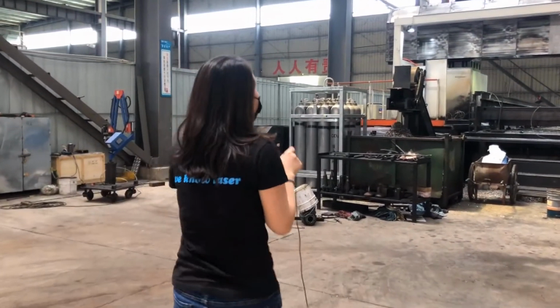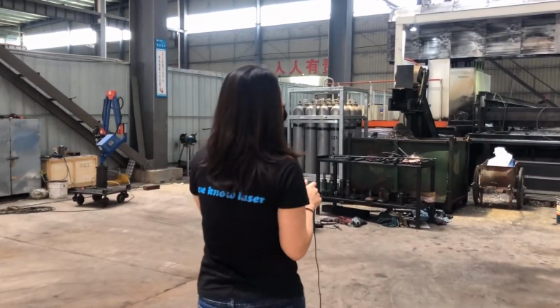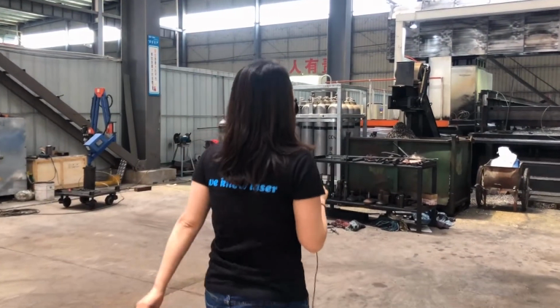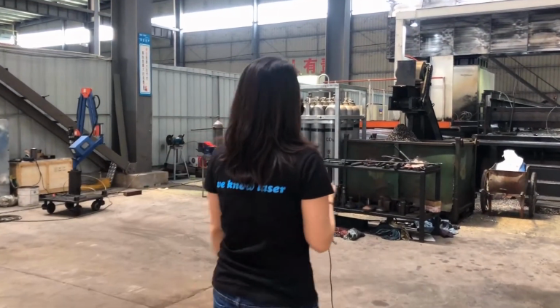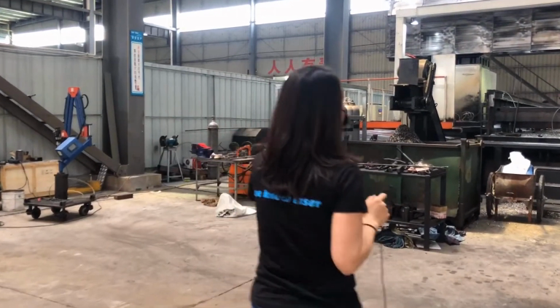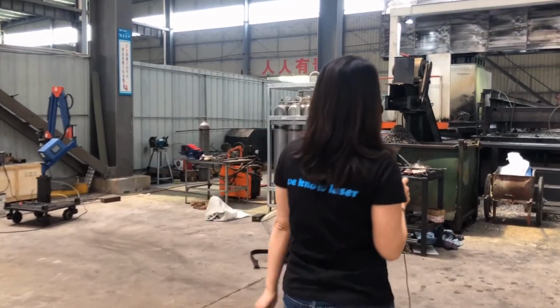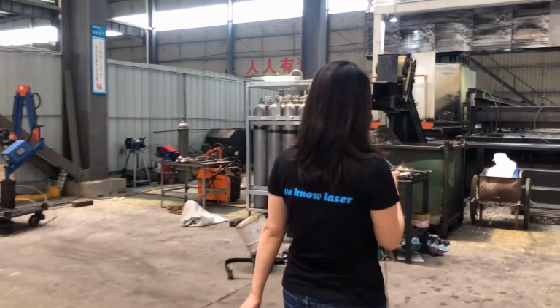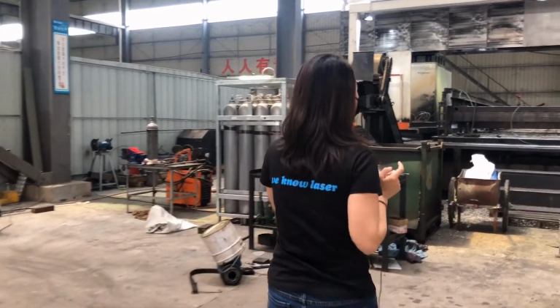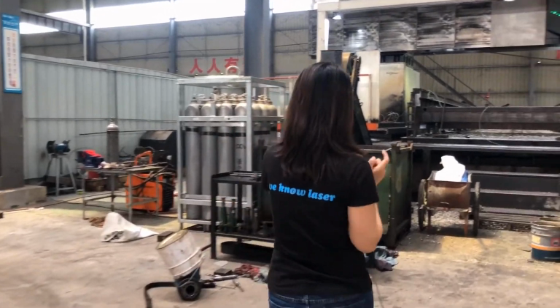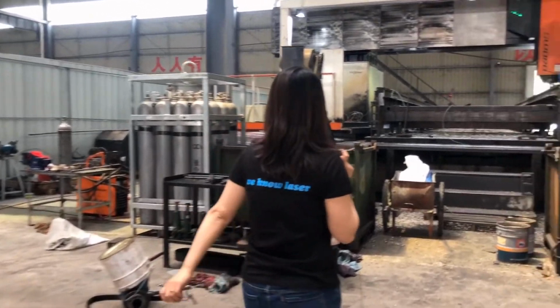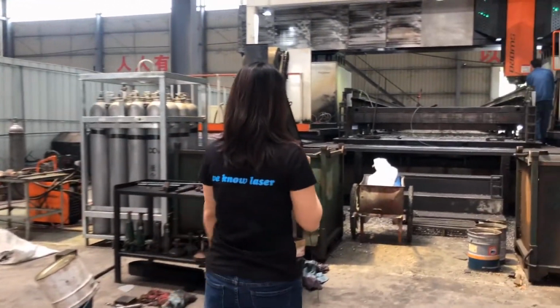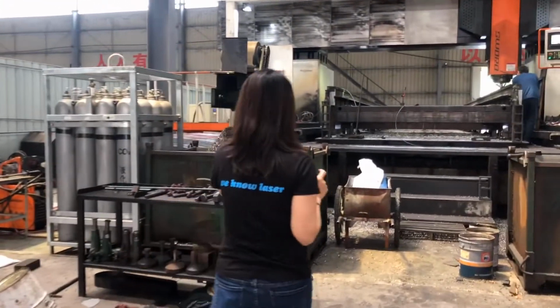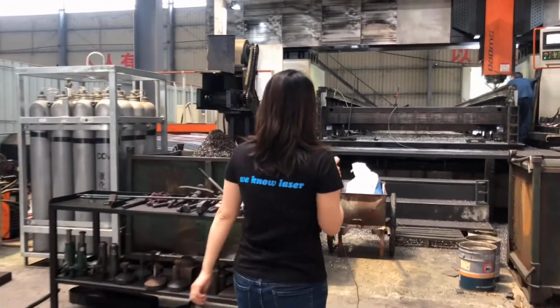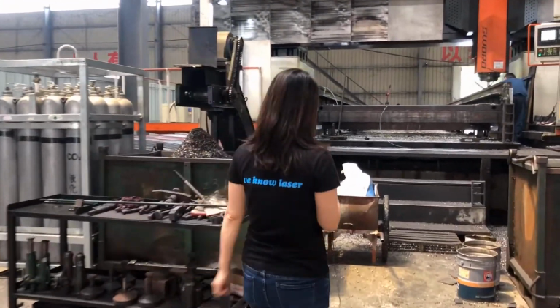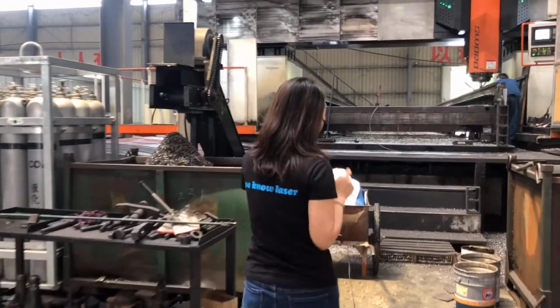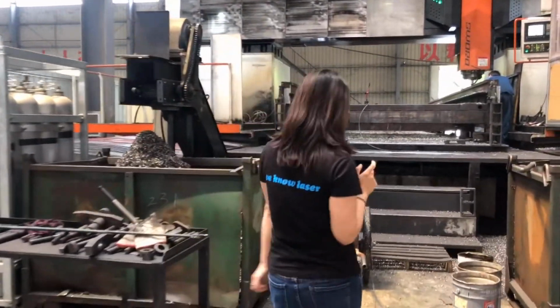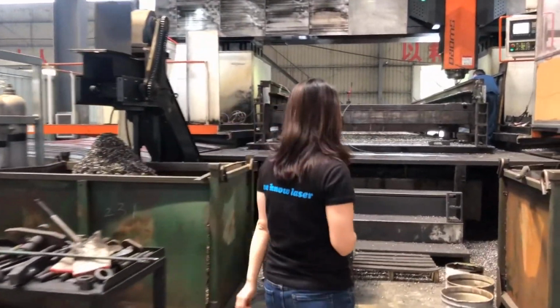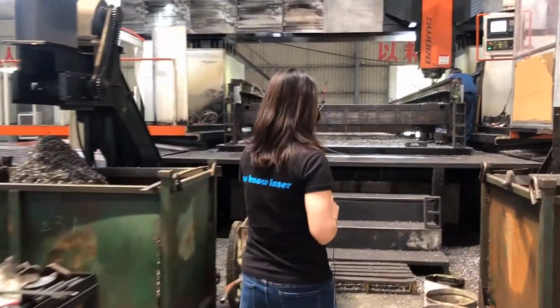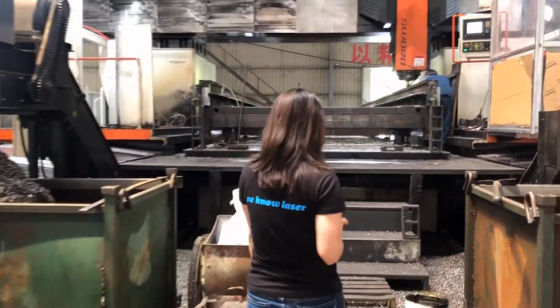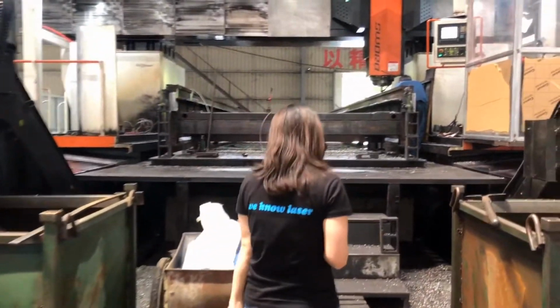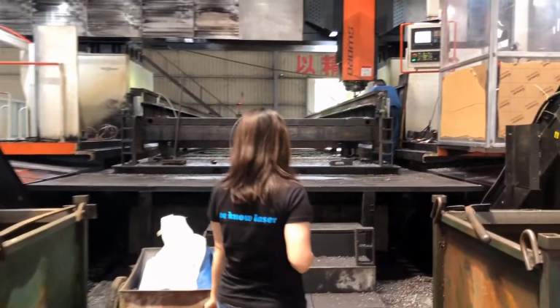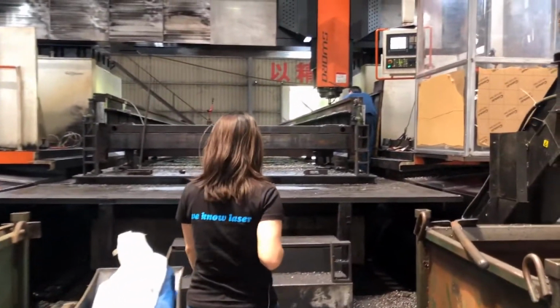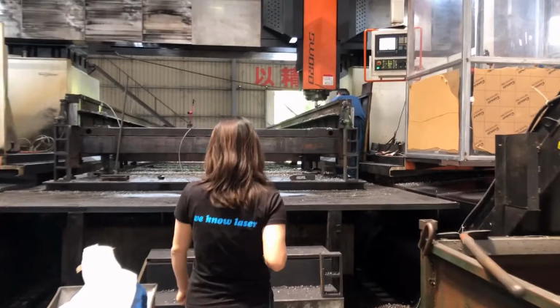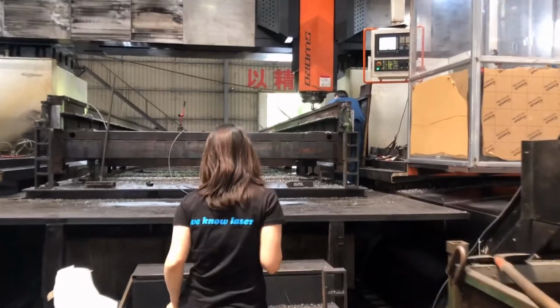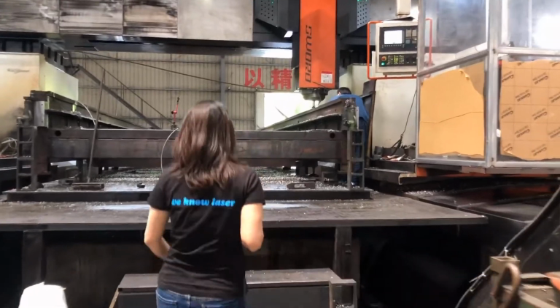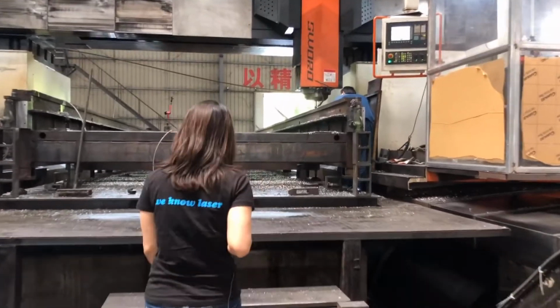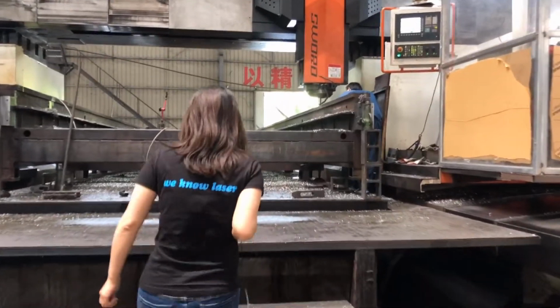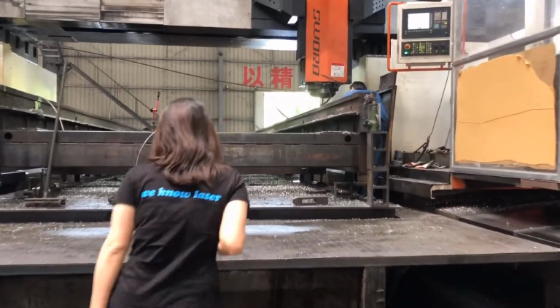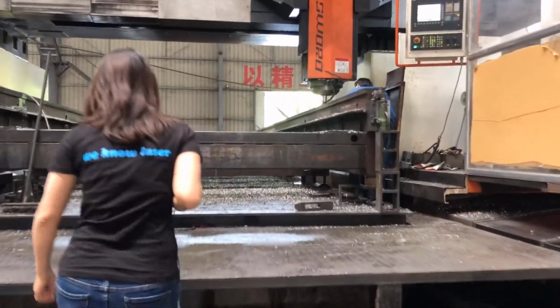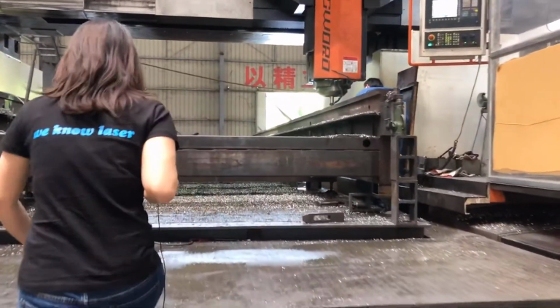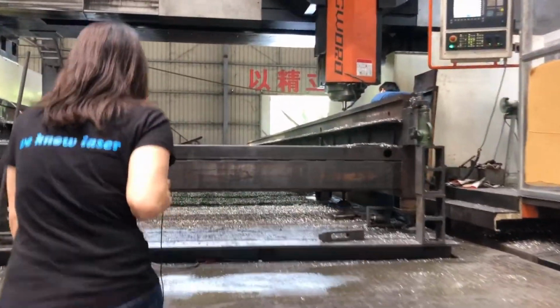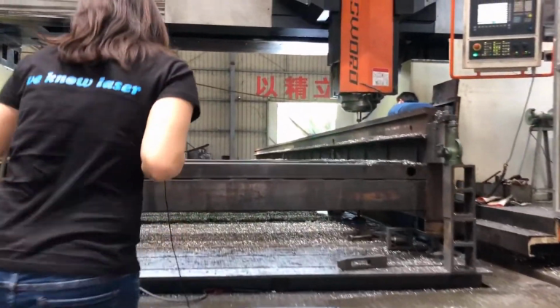This is a 13-meter-long milling machine. It needs 90 hours to finish milling a 12 meters by 2.5 frame.